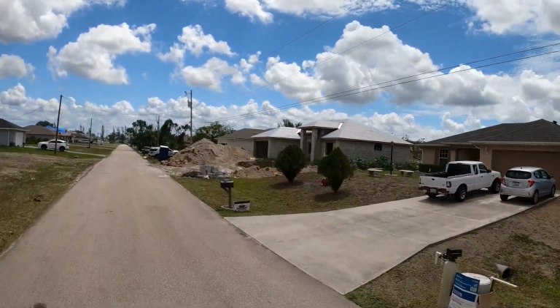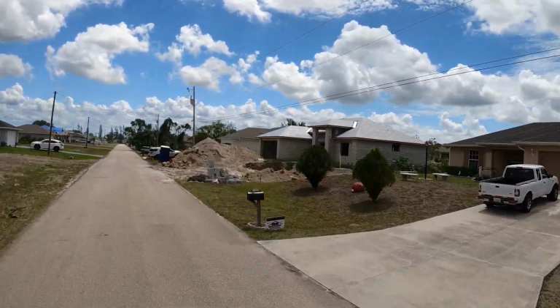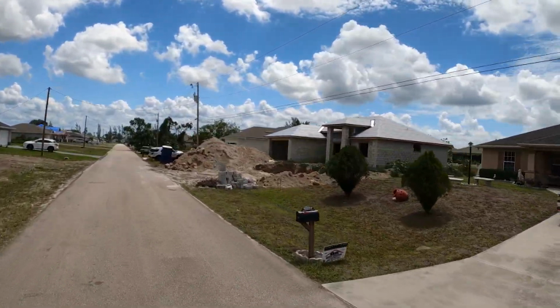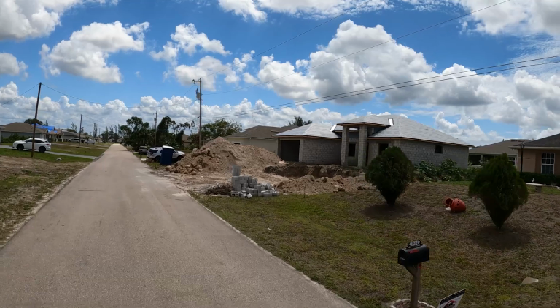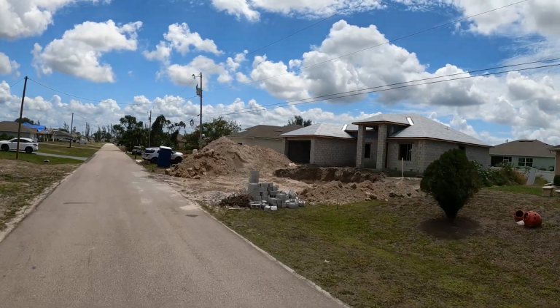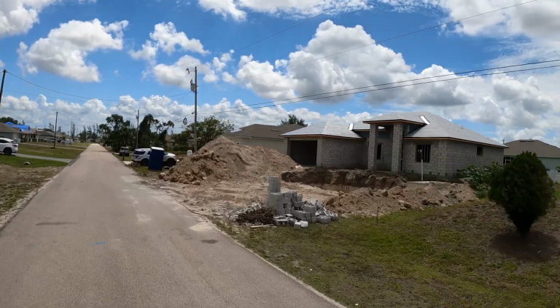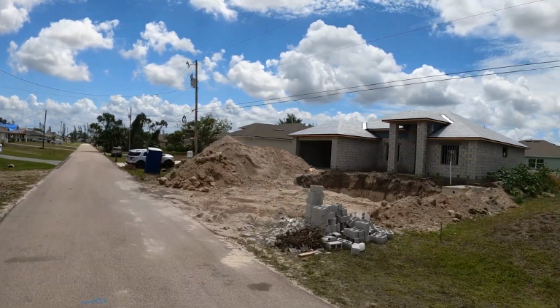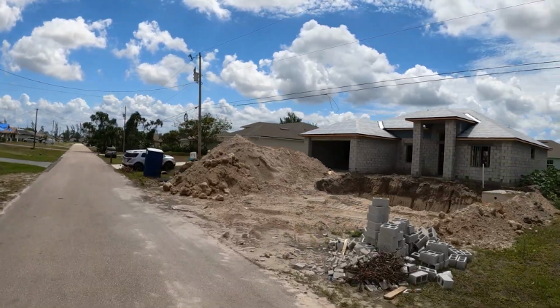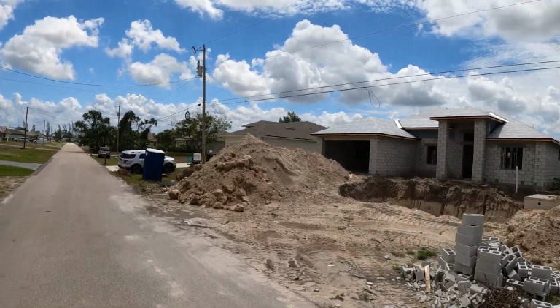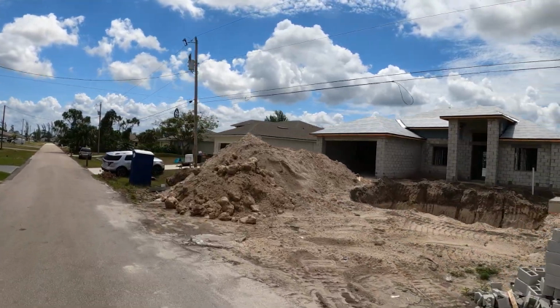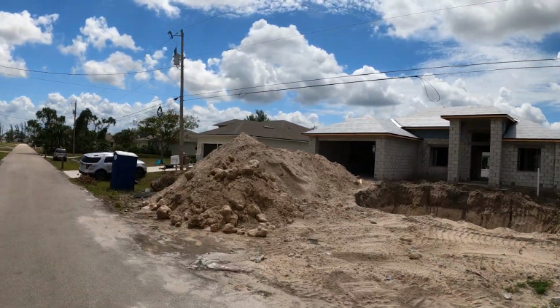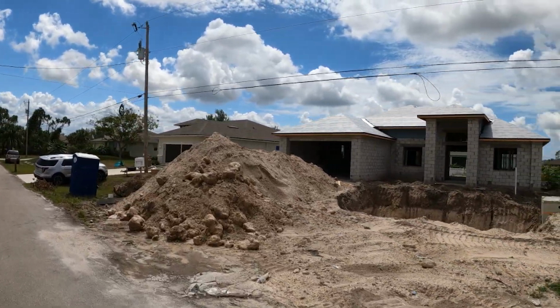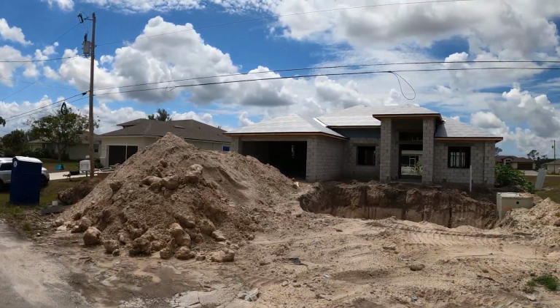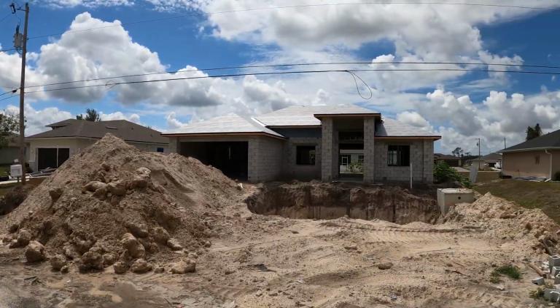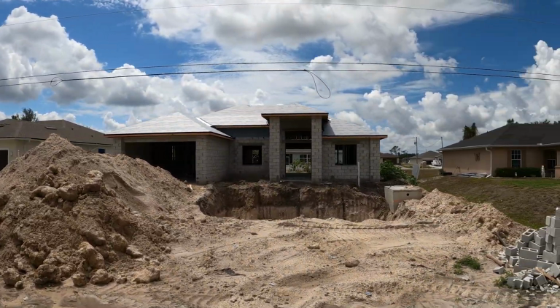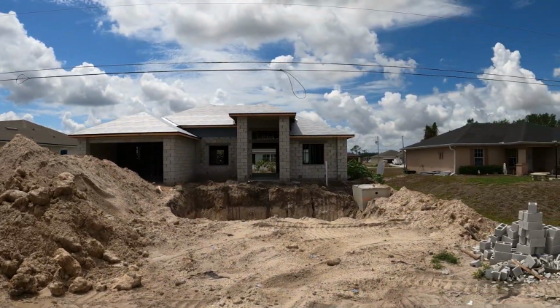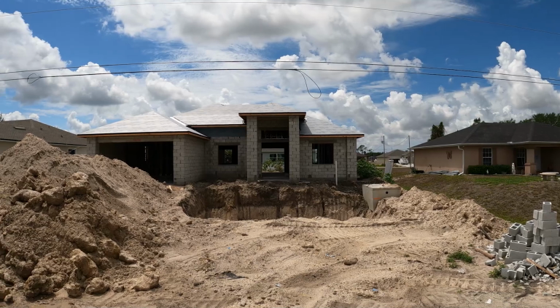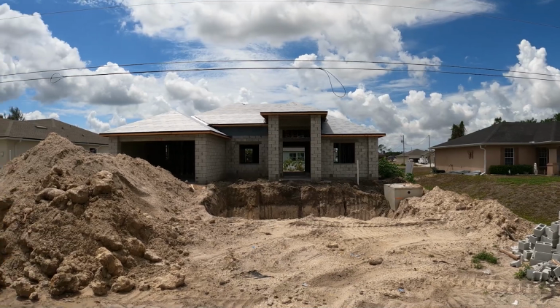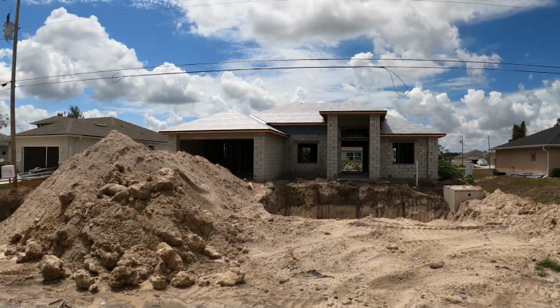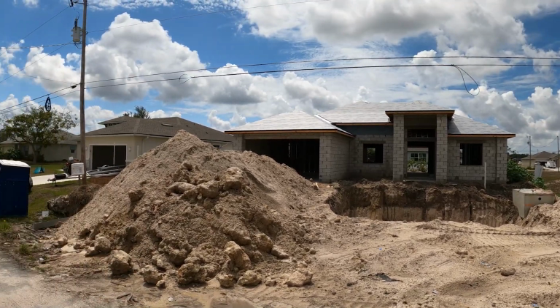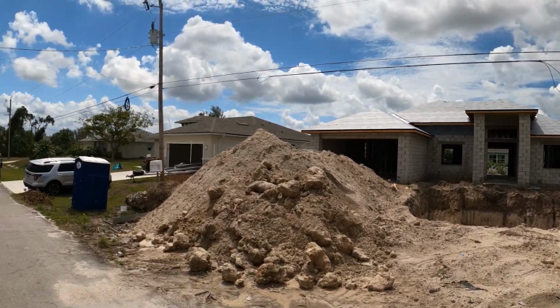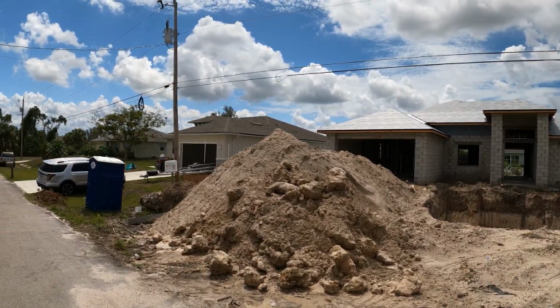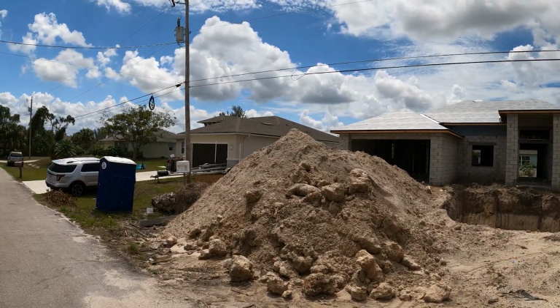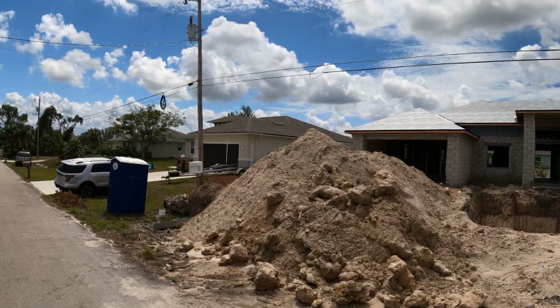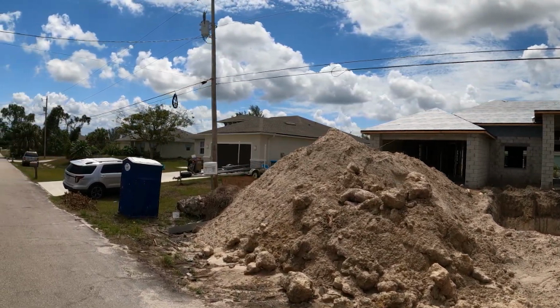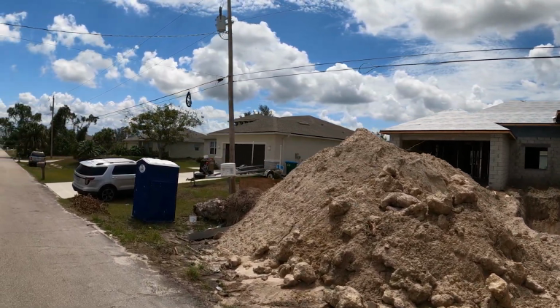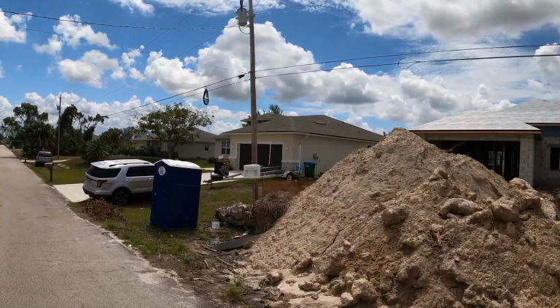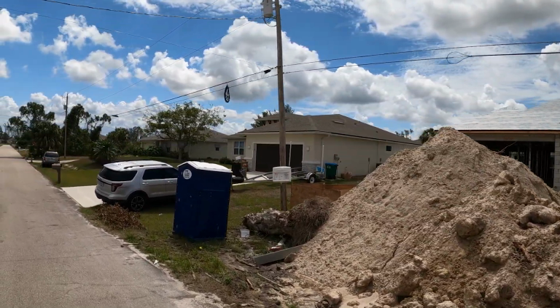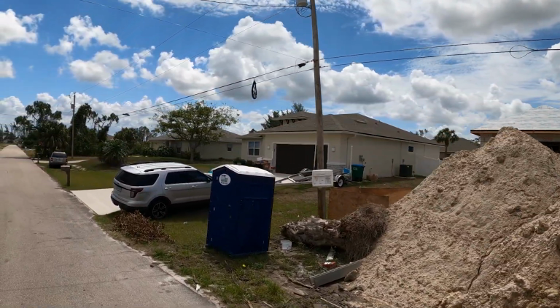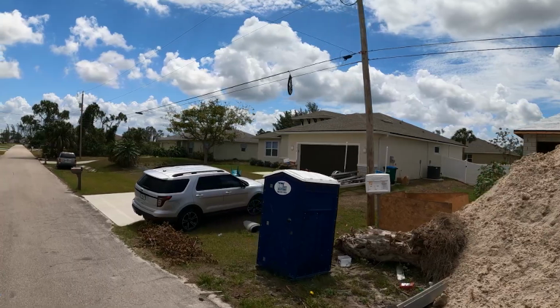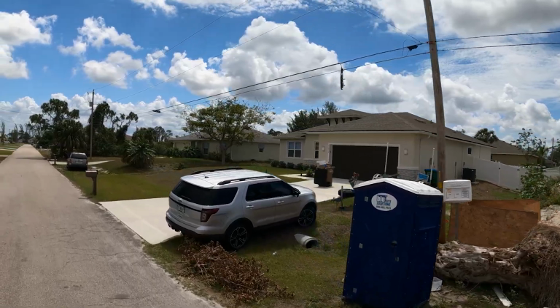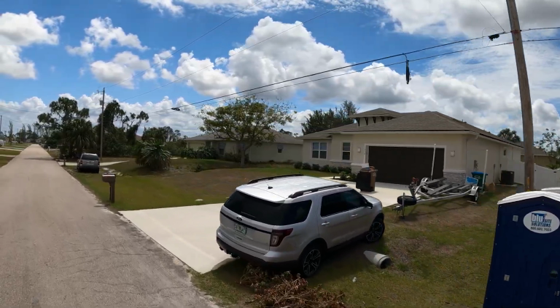Construction is everywhere. Check out the big hole they dig for the septic tank — the tank is over there in the corner, and then there's the field with rocks, which is the drain field for the septic tank.